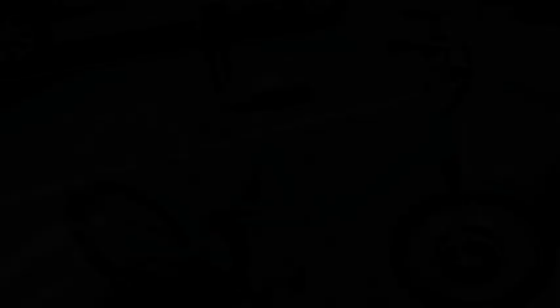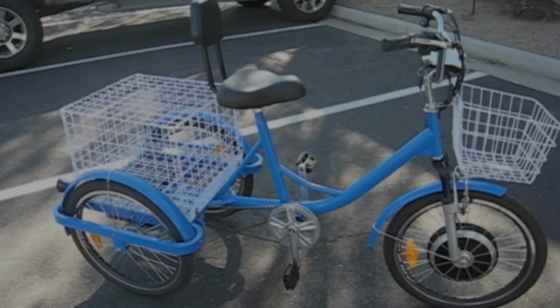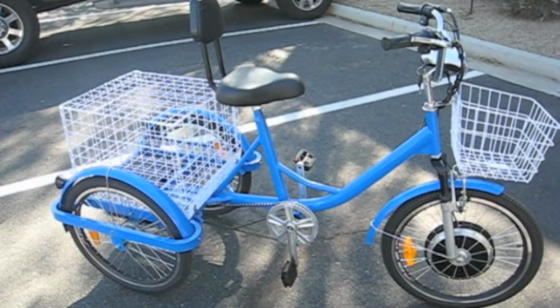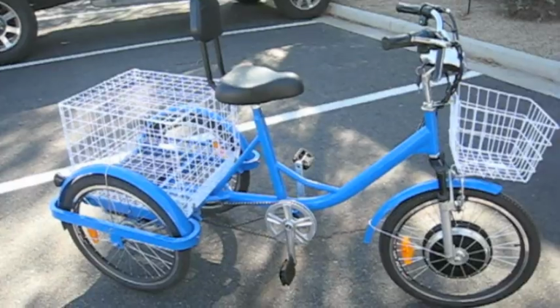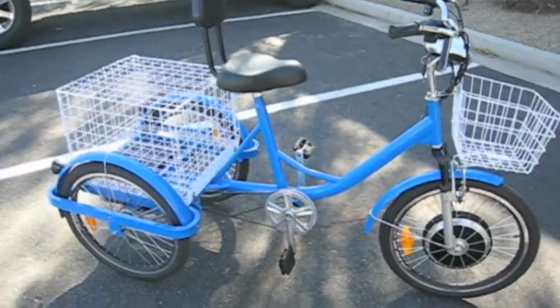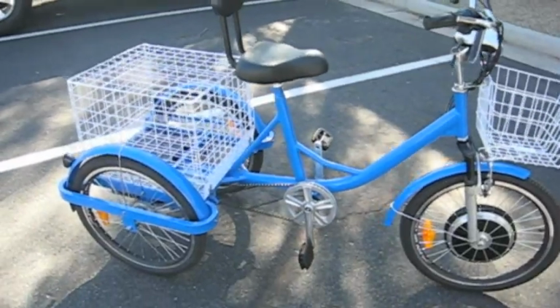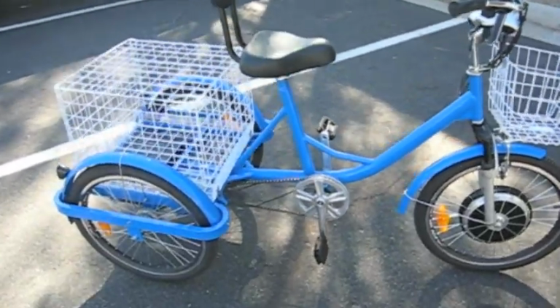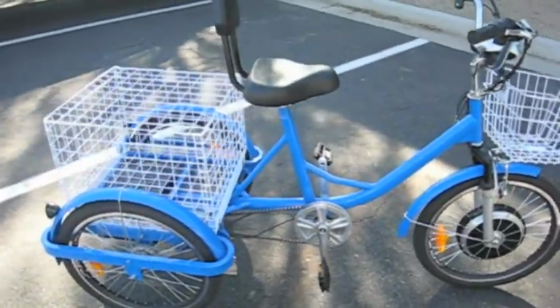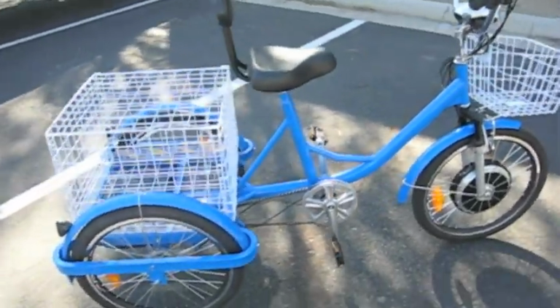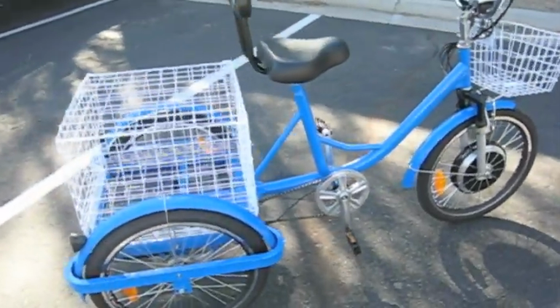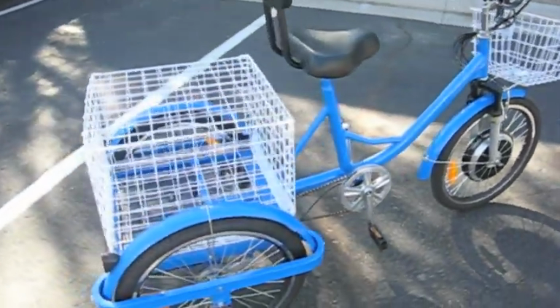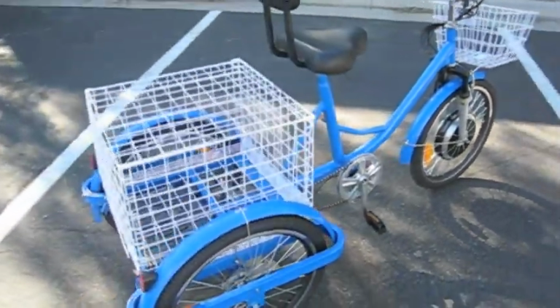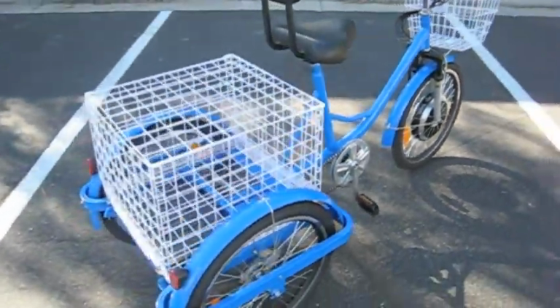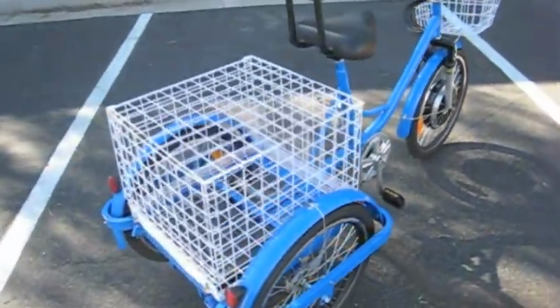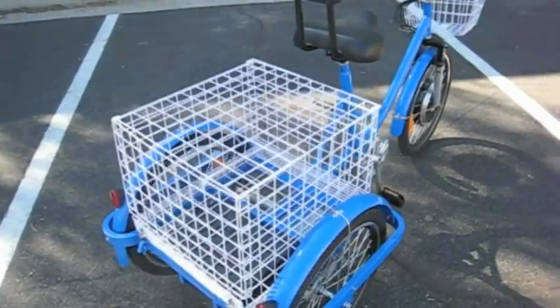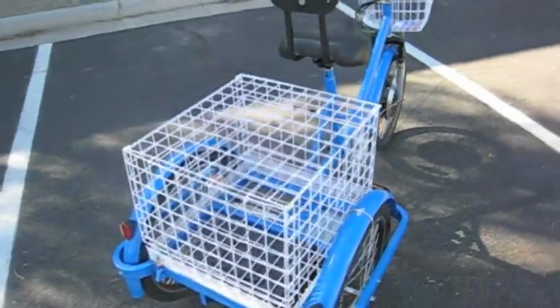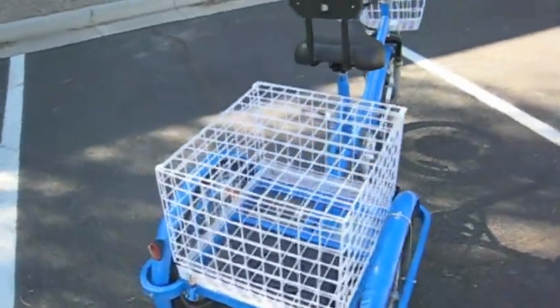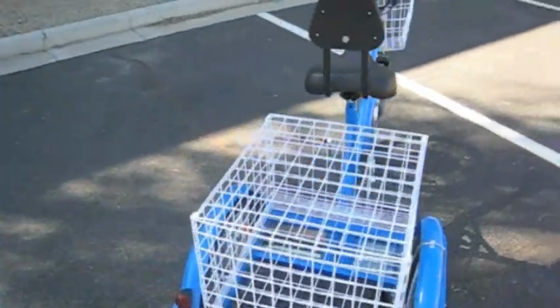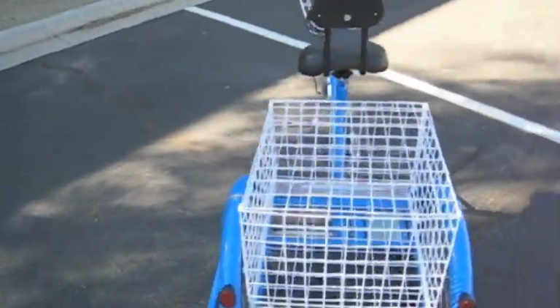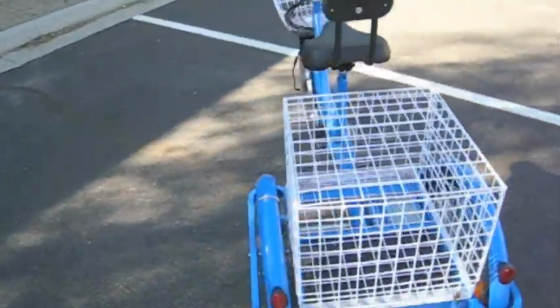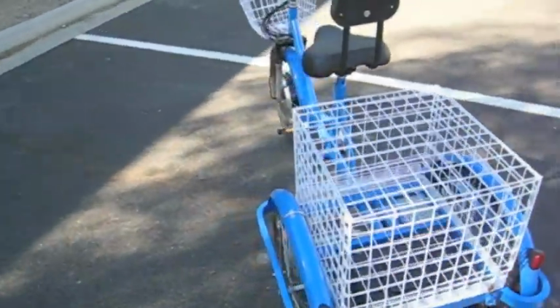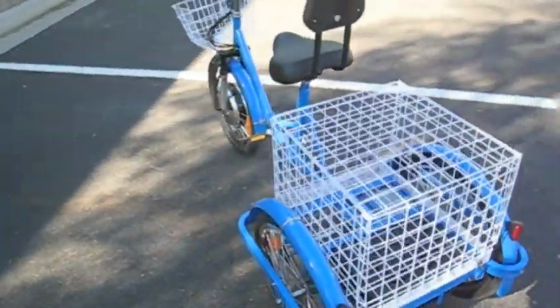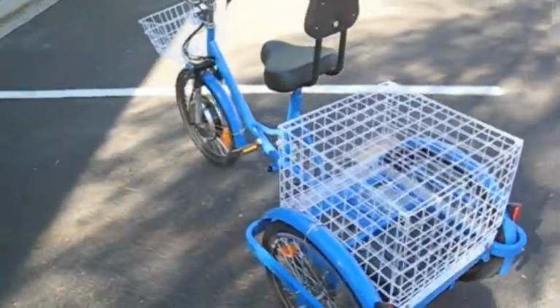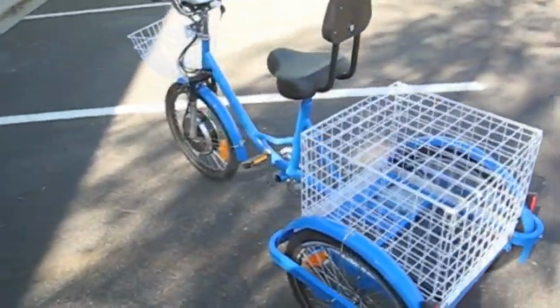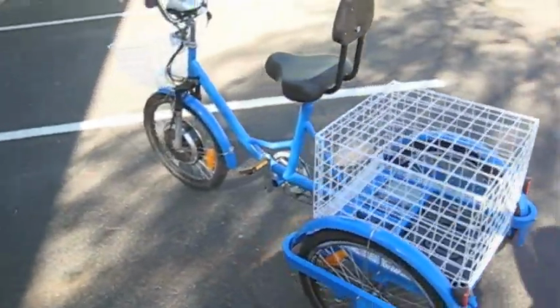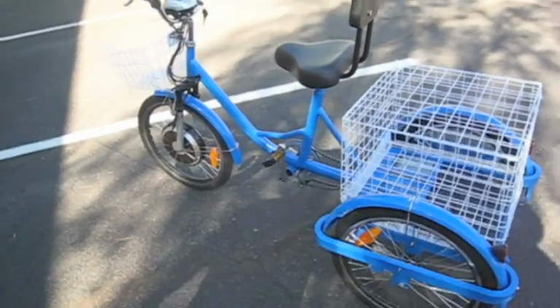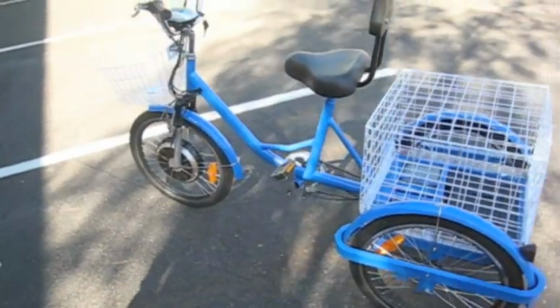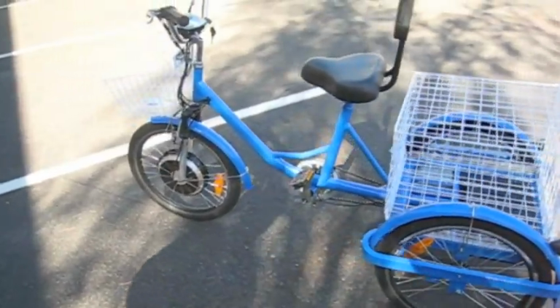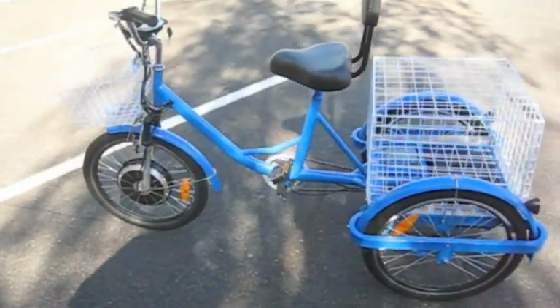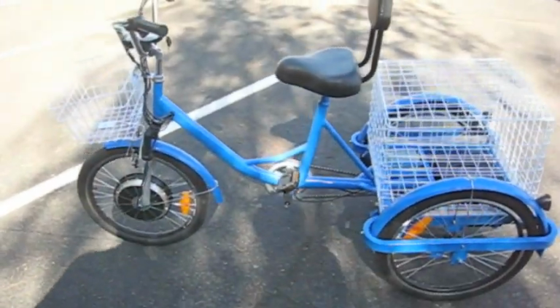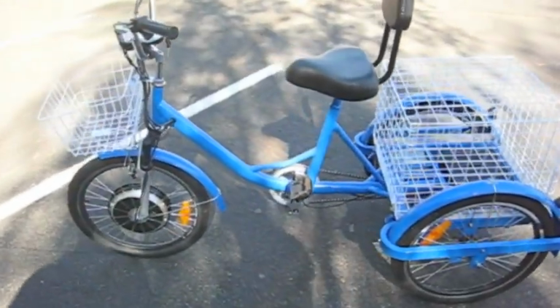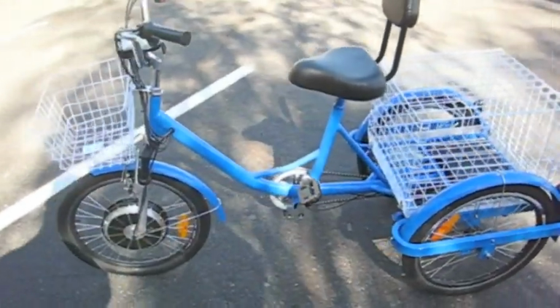Hello, this is Bill with the Electric Wheel Store, and today we're talking about the new EW88 E-Wheels electric trike. The electric trike is a unisex bike. It's great for cruising, running errands, or just having fun.